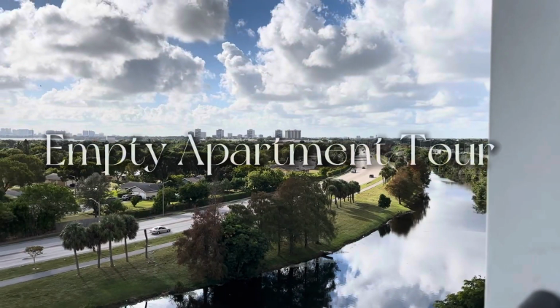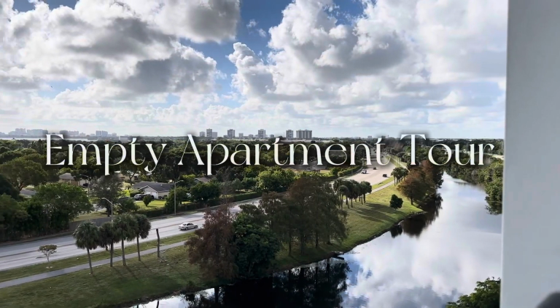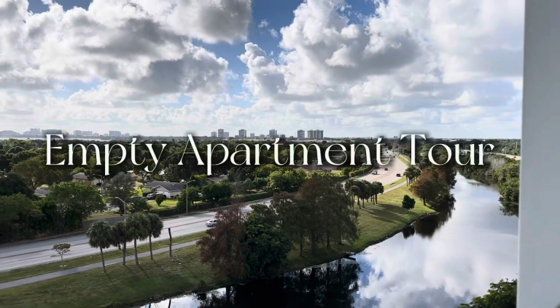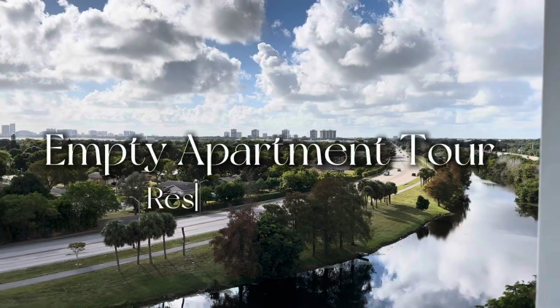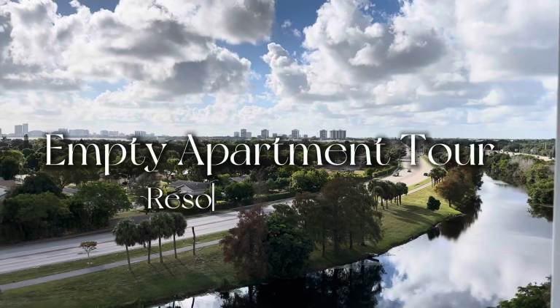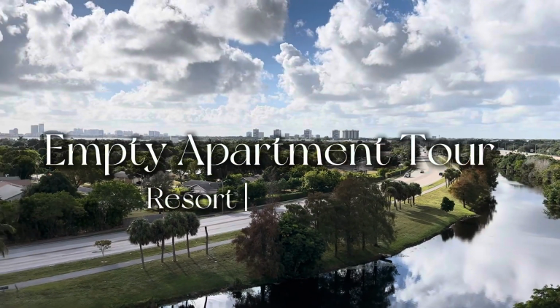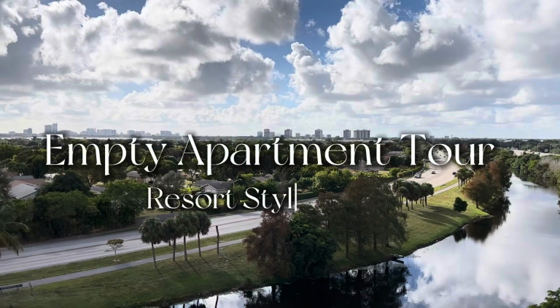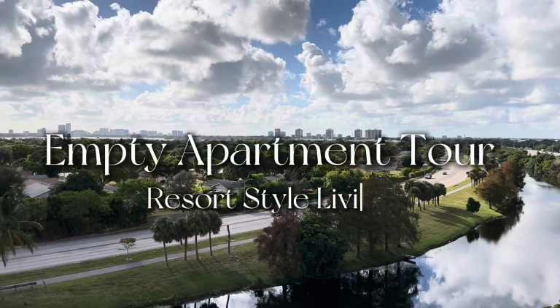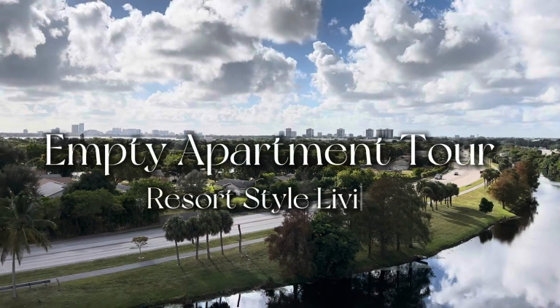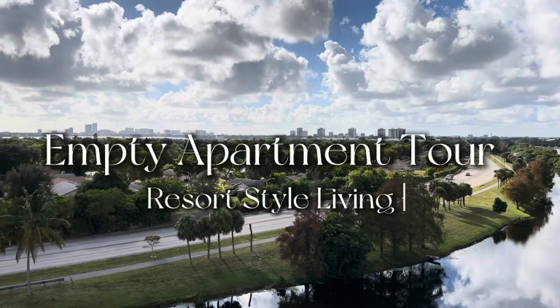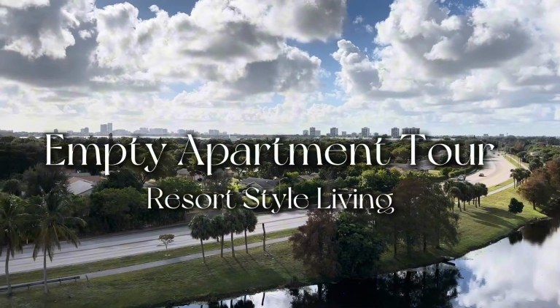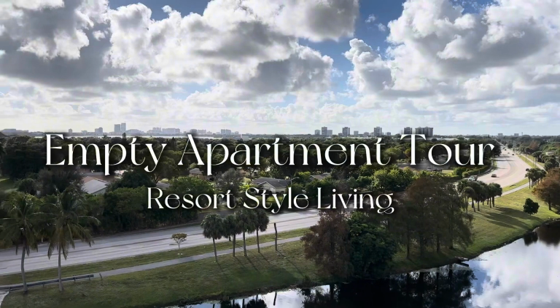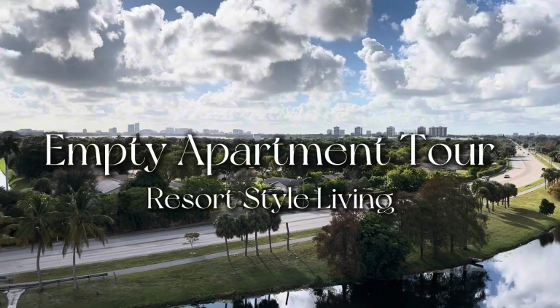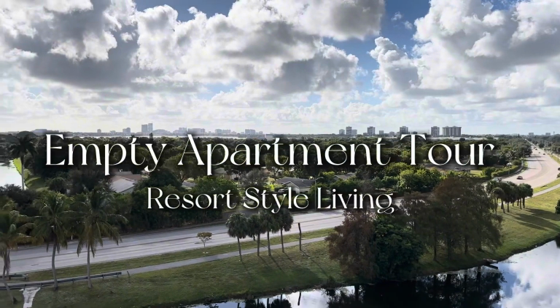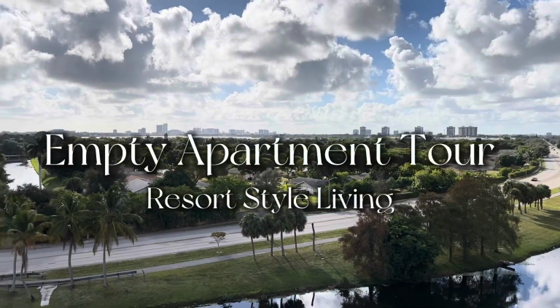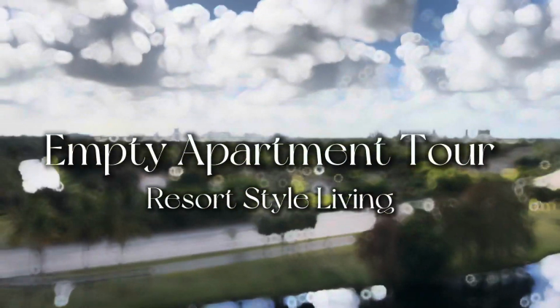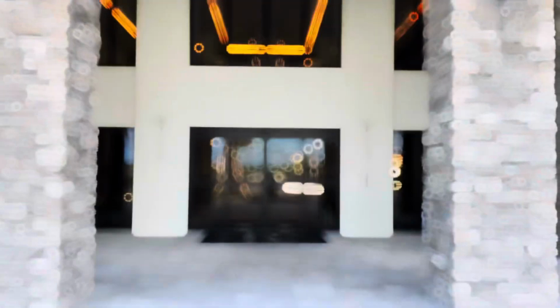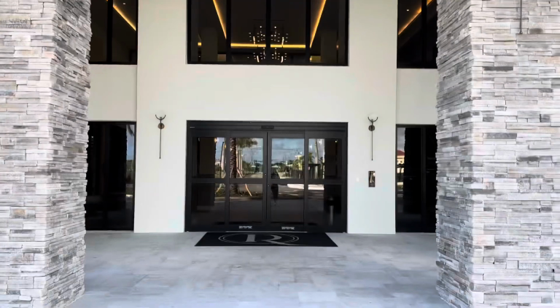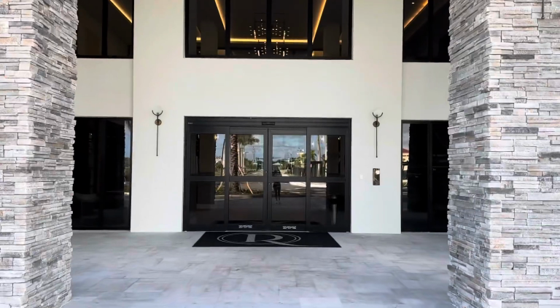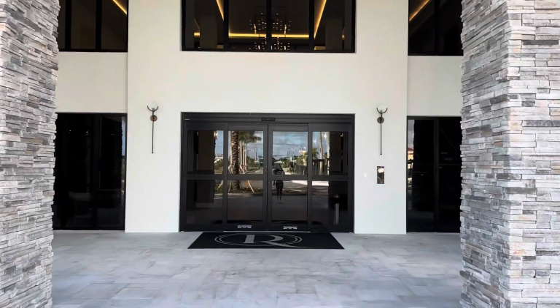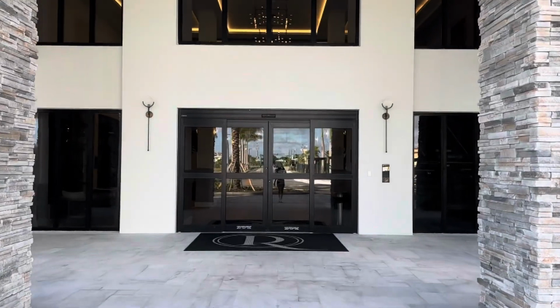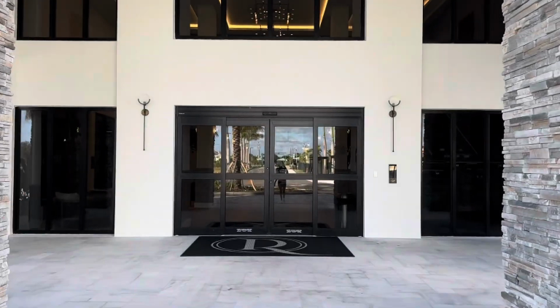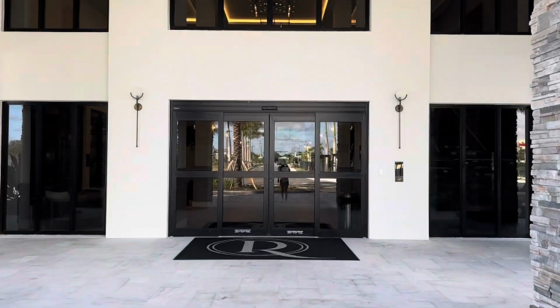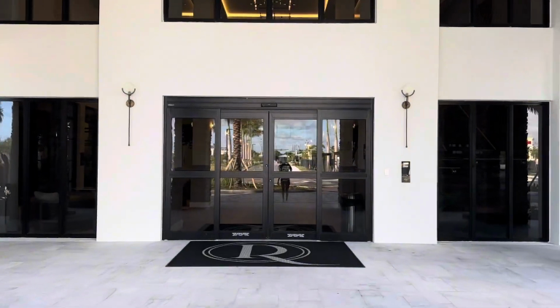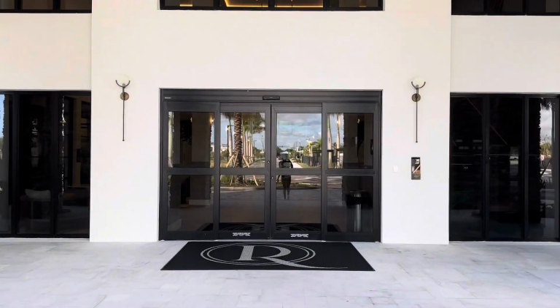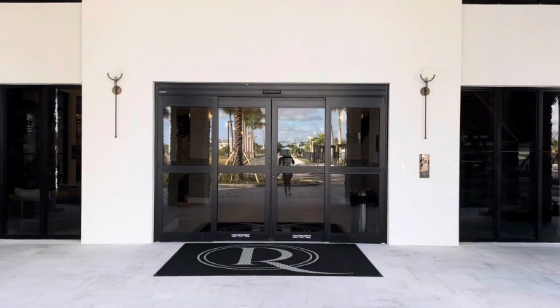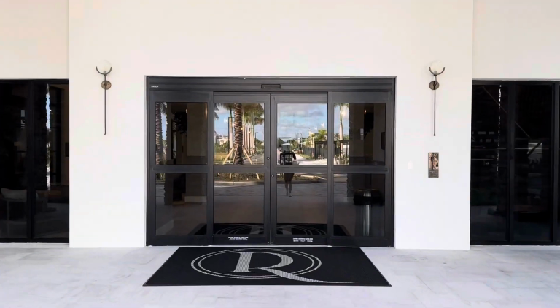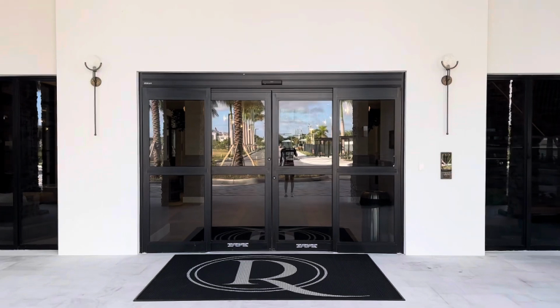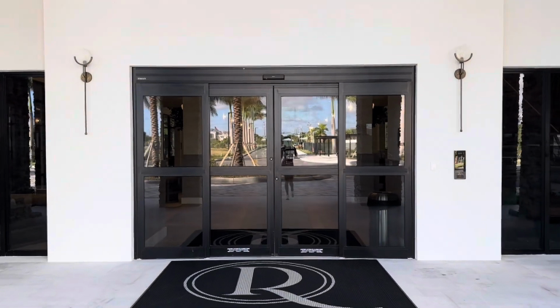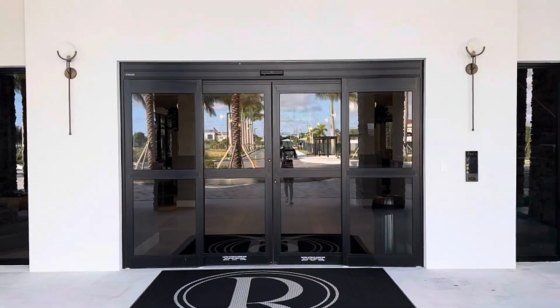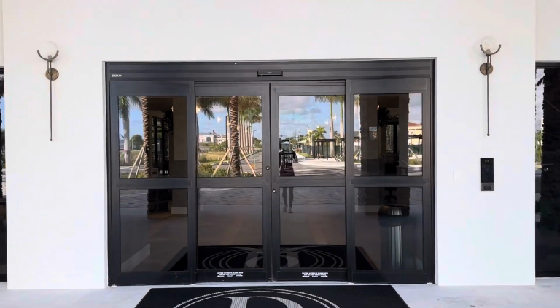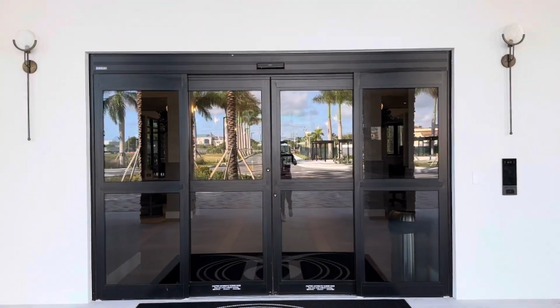Hey, what's up guys, it's Ebony again. Thank you for watching another one of my videos. In this video I'm going to show you my apartment, so come on and check it out with me.